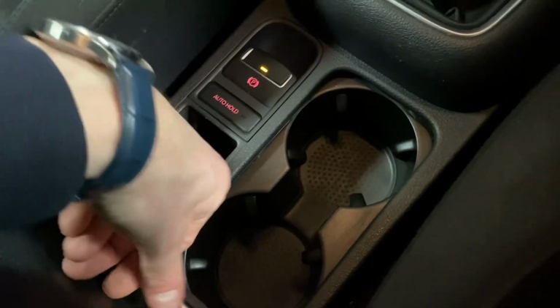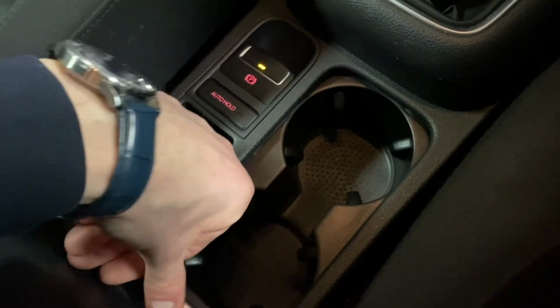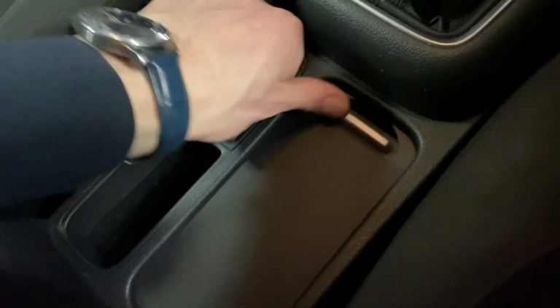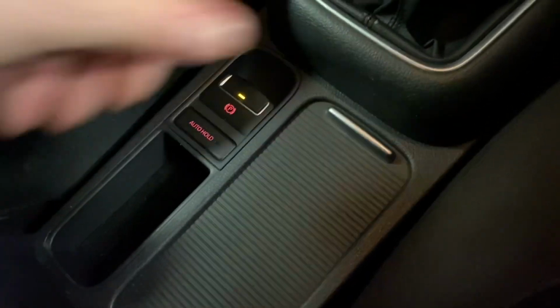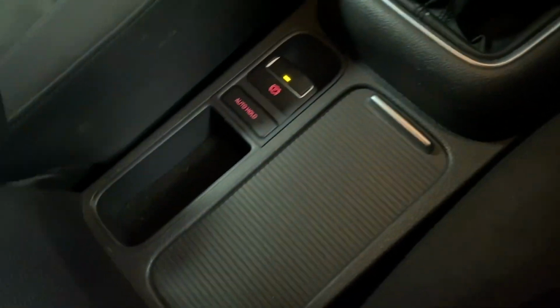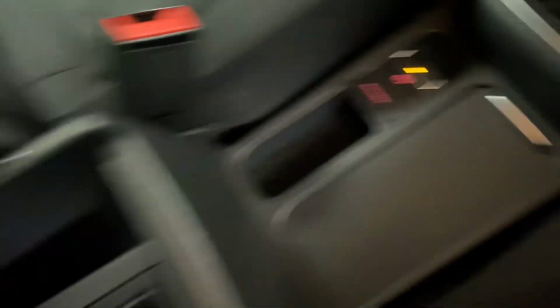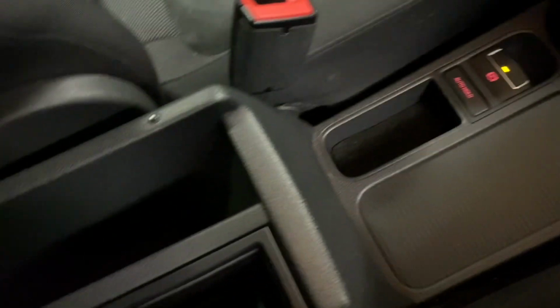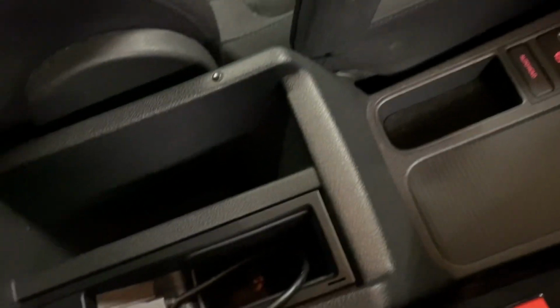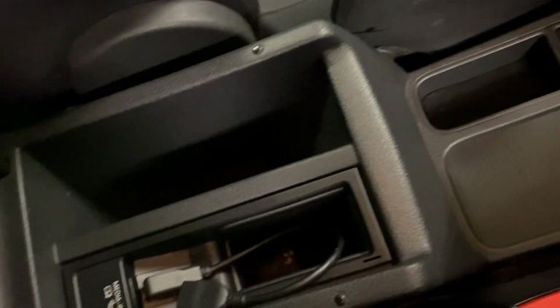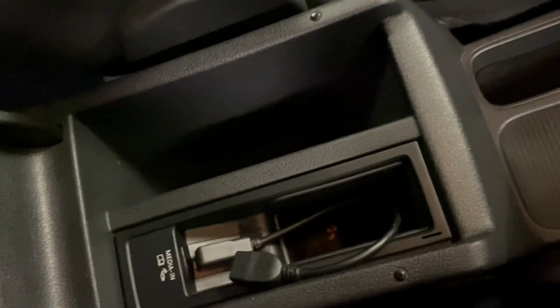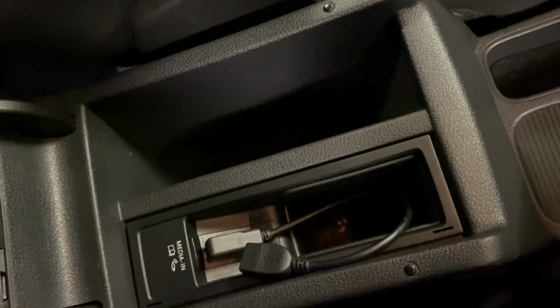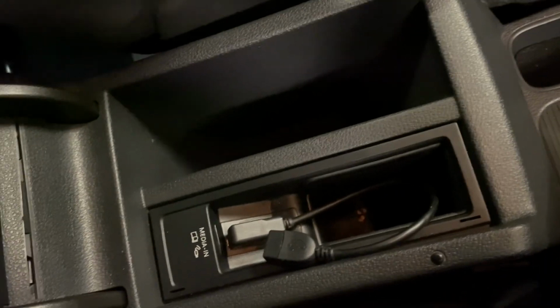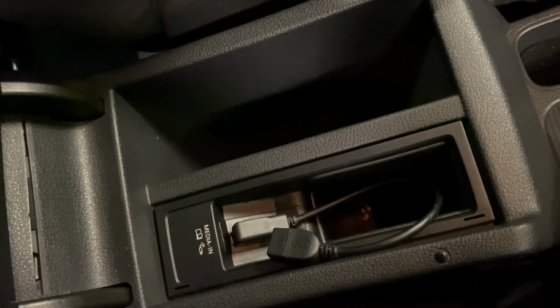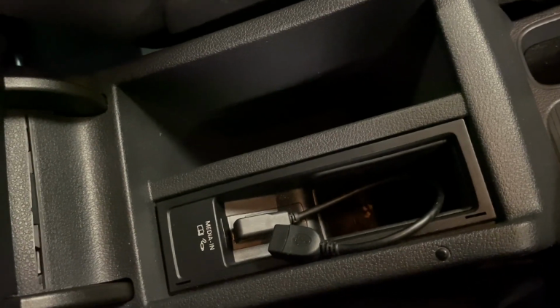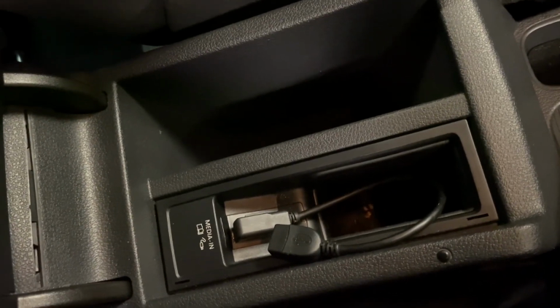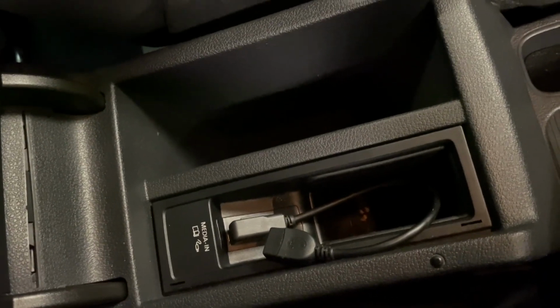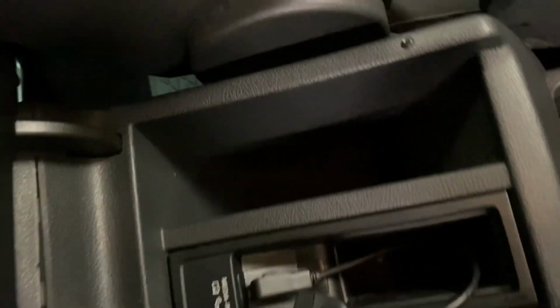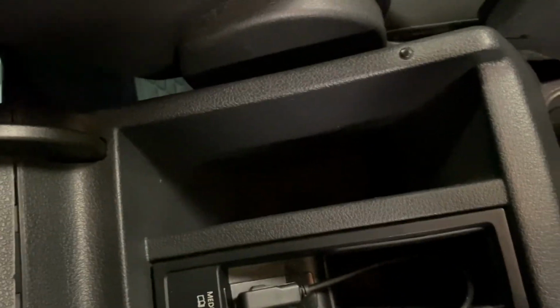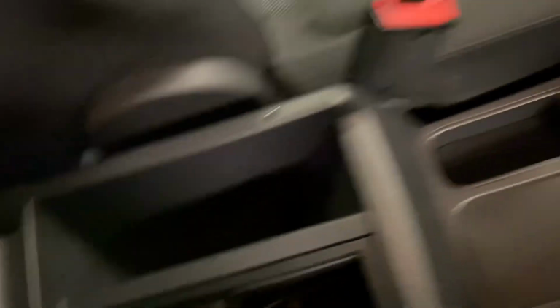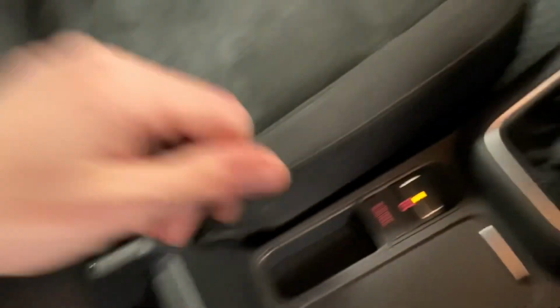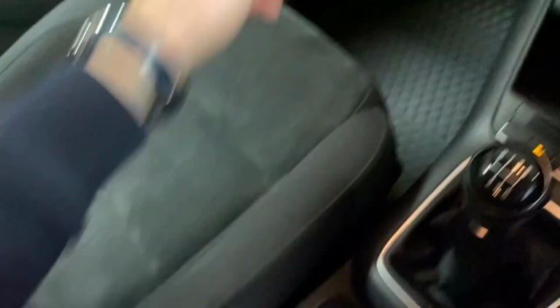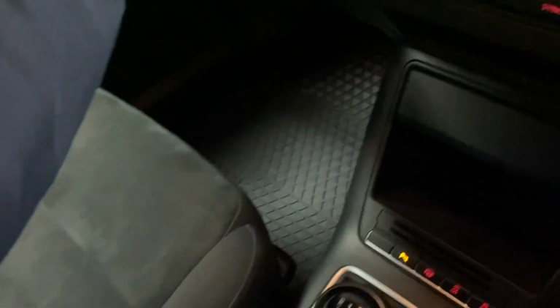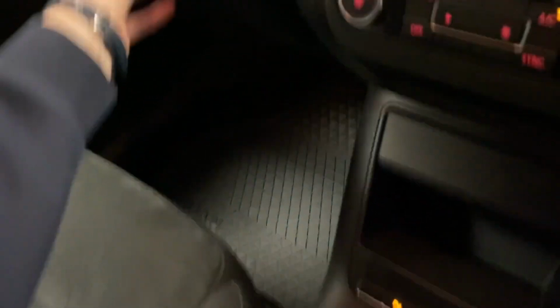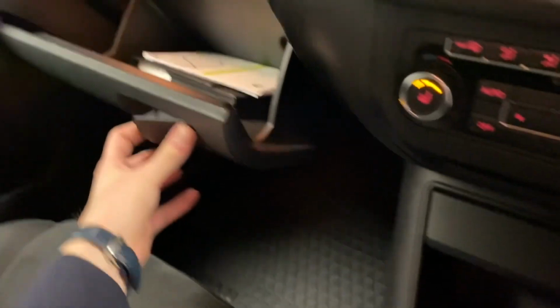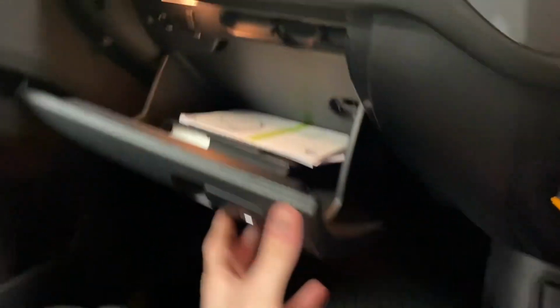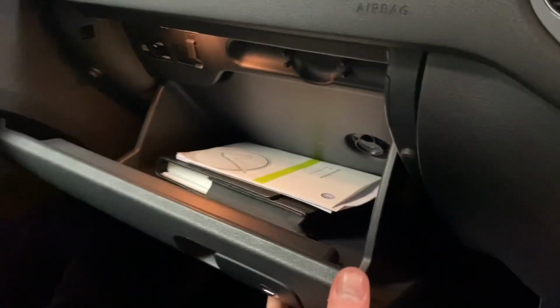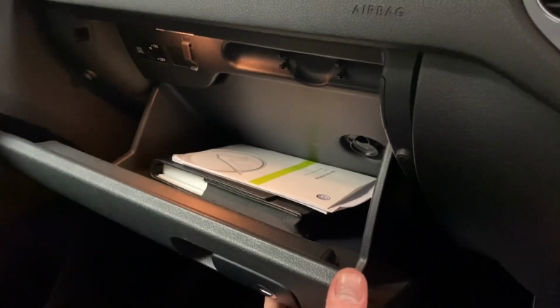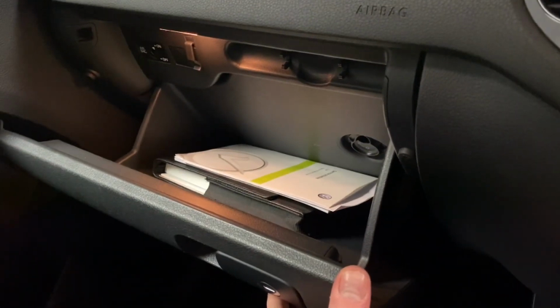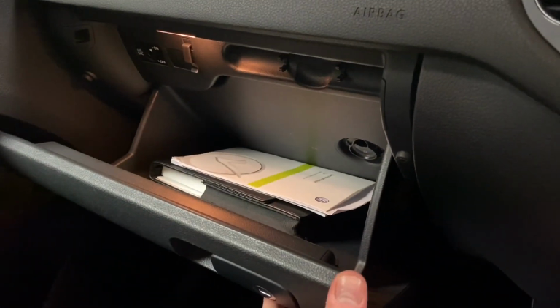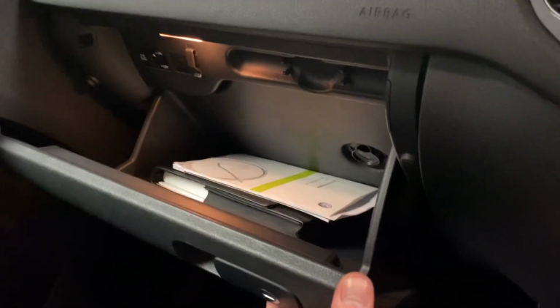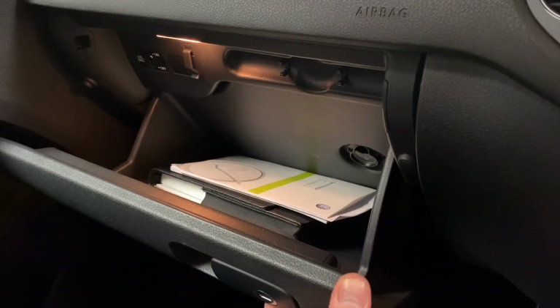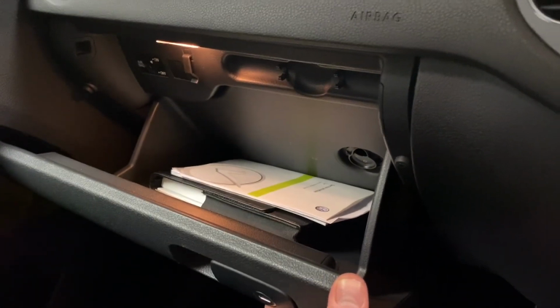There are cup holders, some useful extra storage, and an auxiliary input for the media as mentioned, with storage just there. The glove box has the service history handbooks all in there as well.